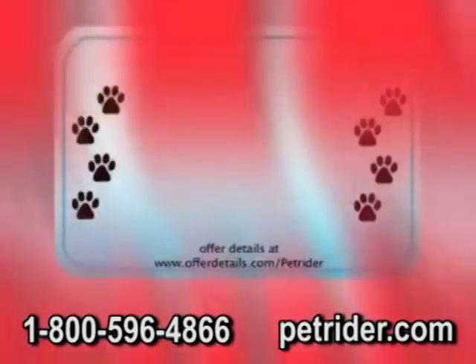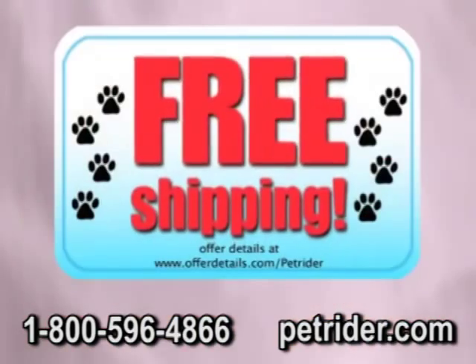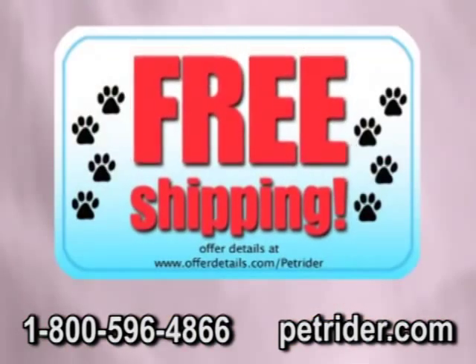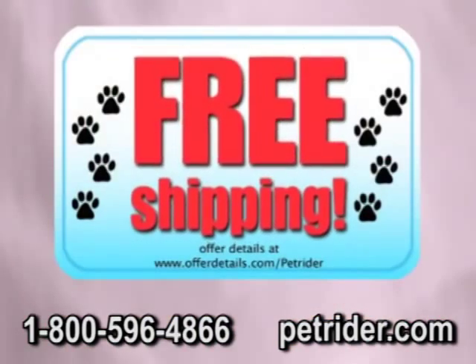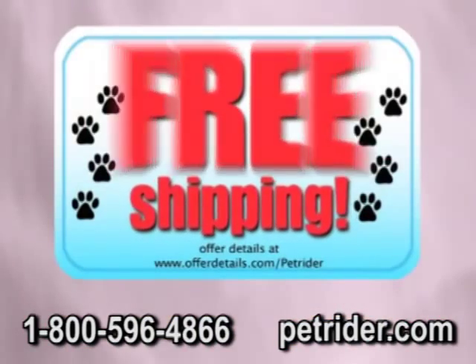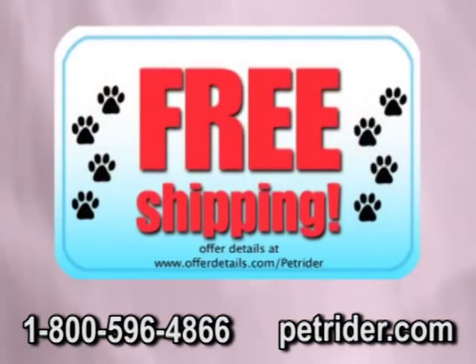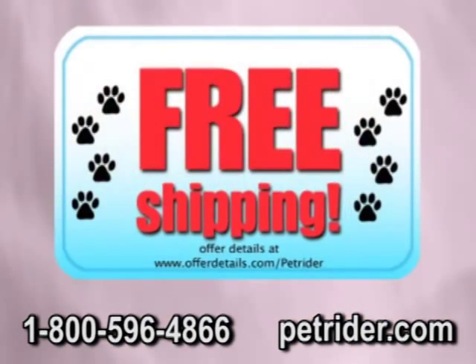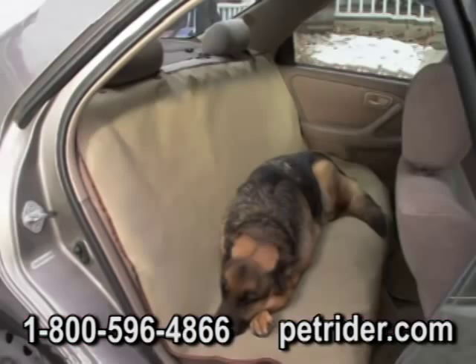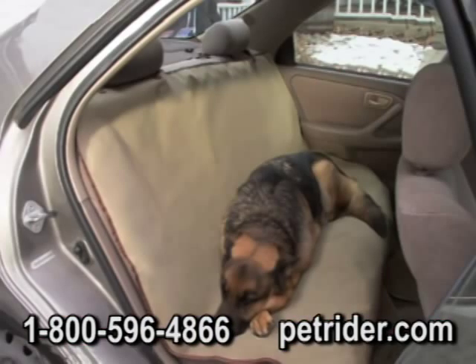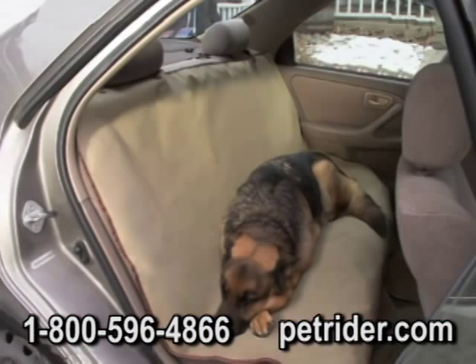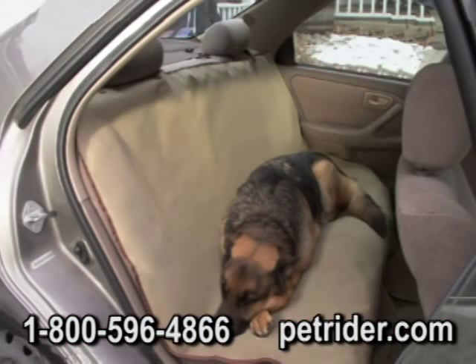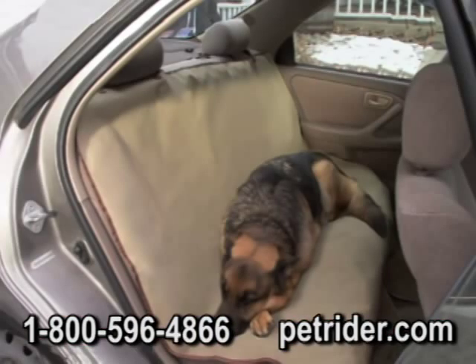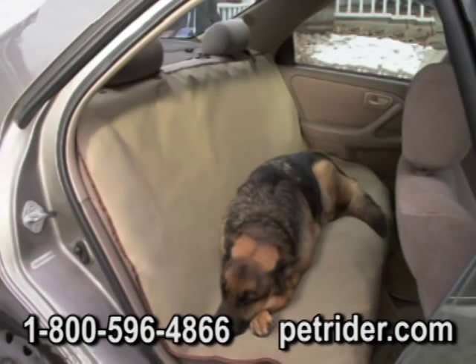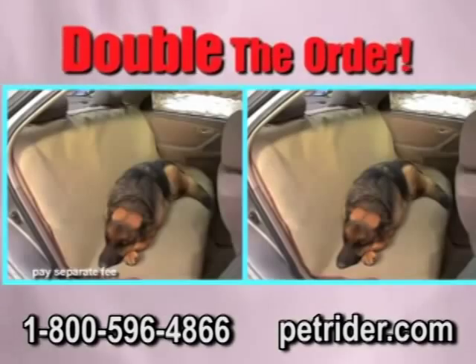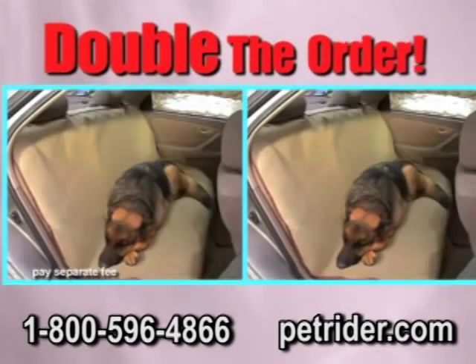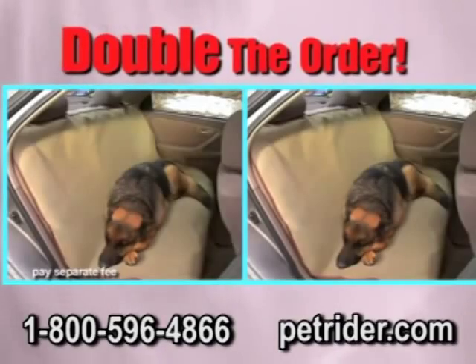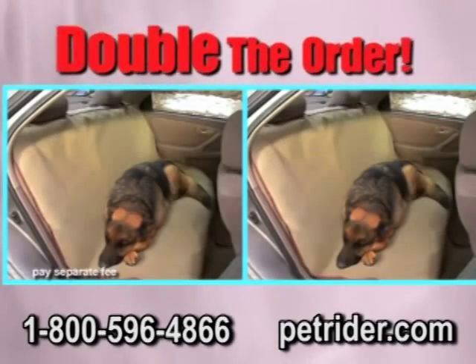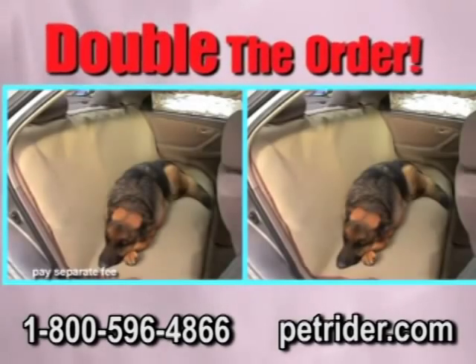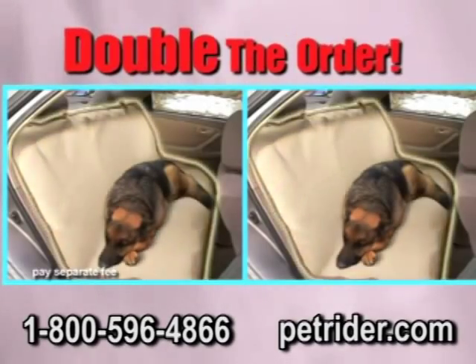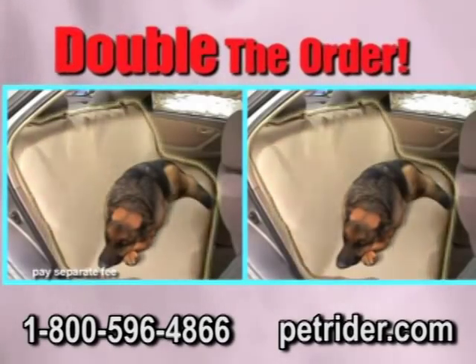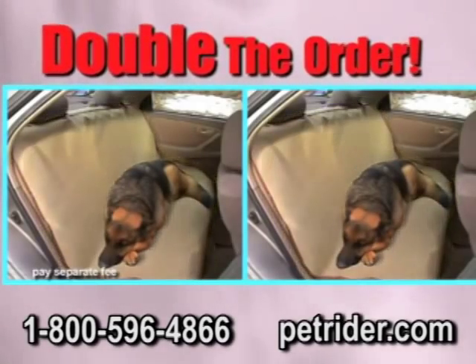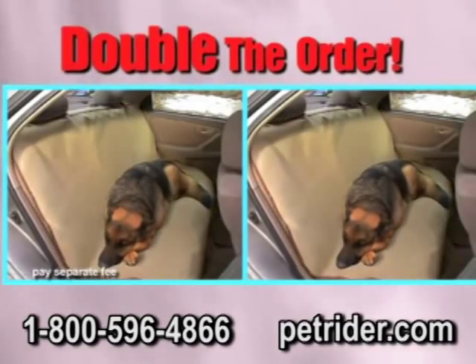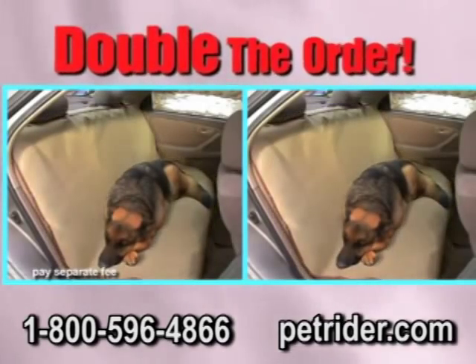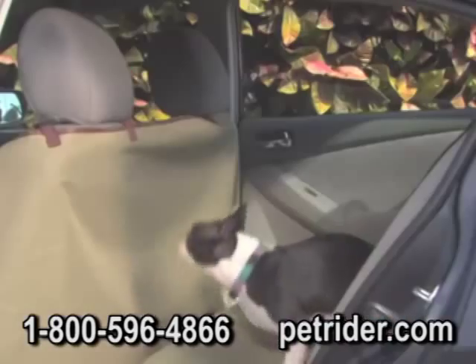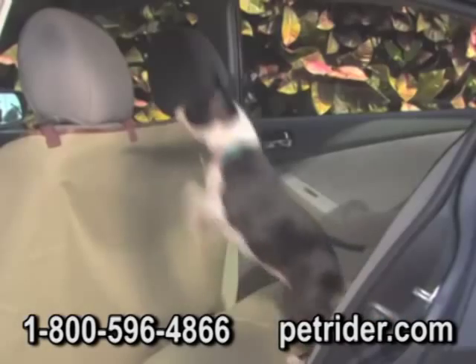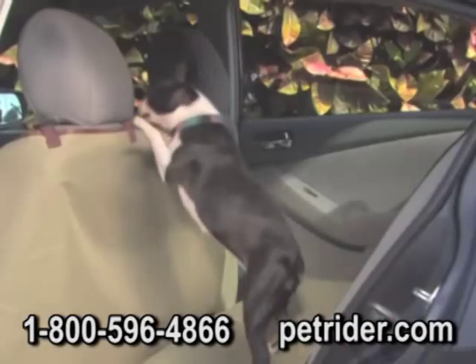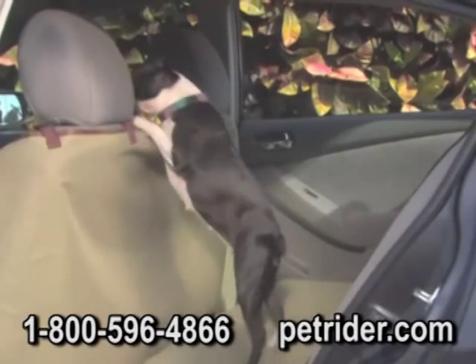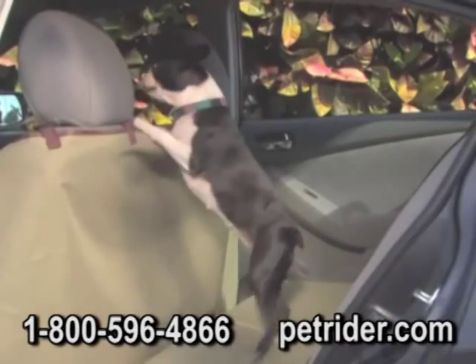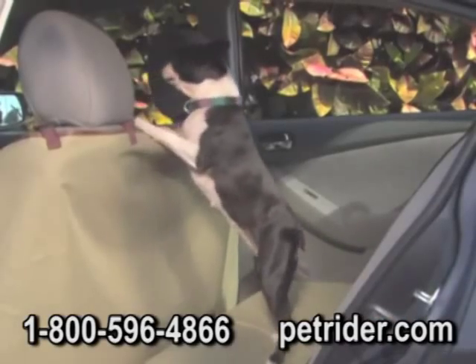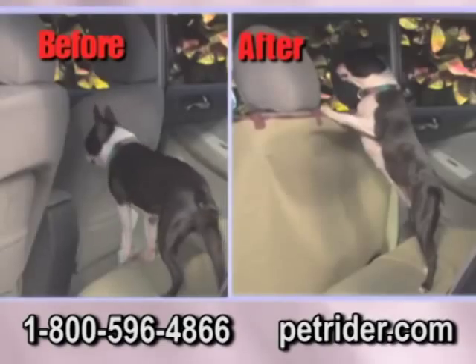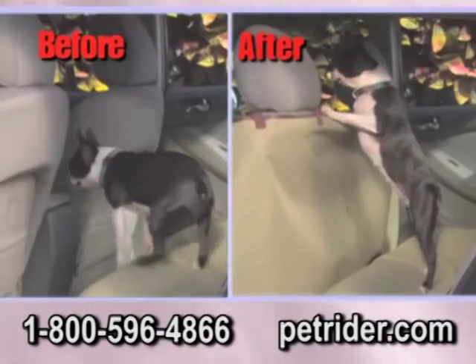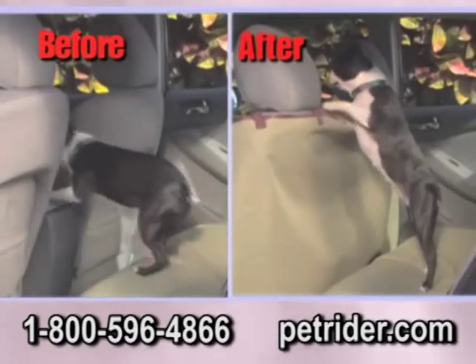Call now and find out about free shipping. And during this special TV offer, you can double the order. You'll receive a second PetRider — use one on the back of the front seat to keep your dog safe.